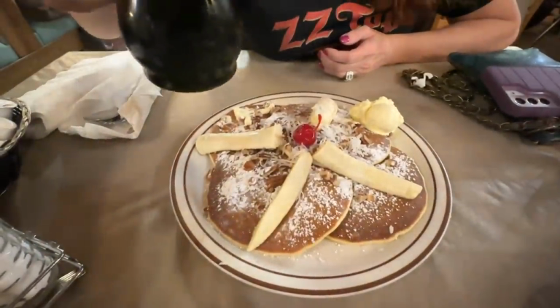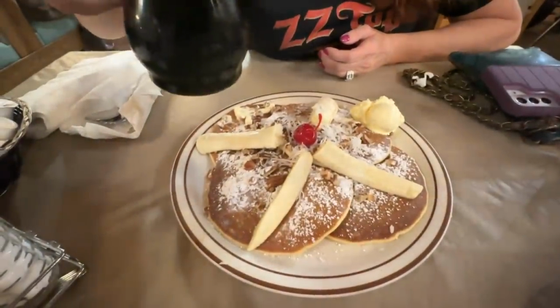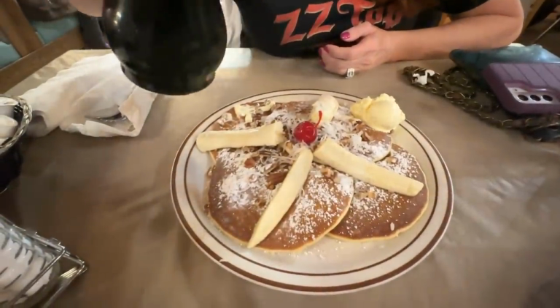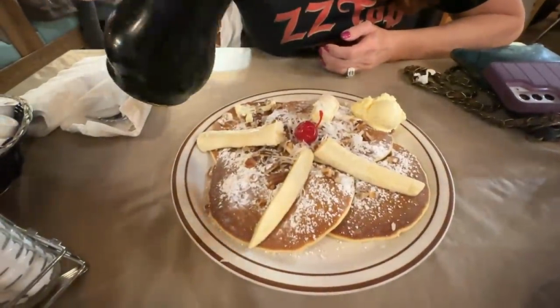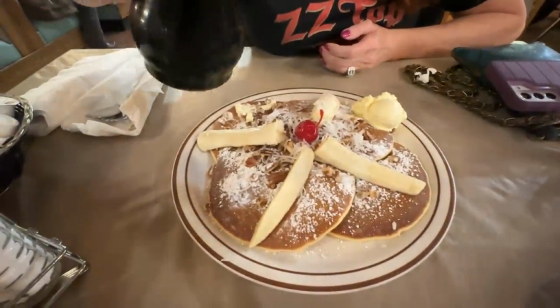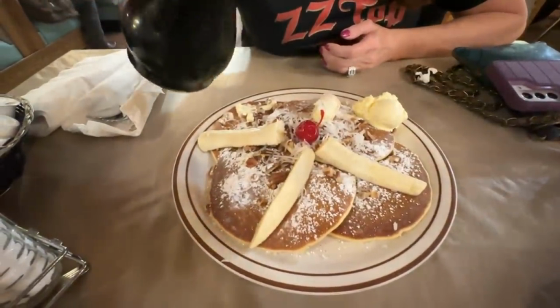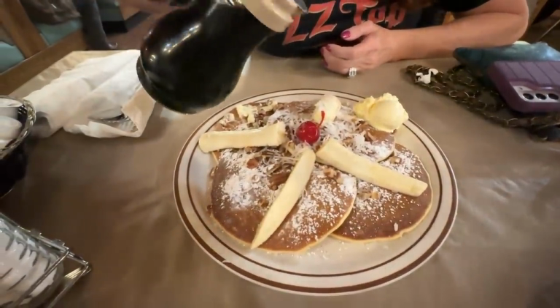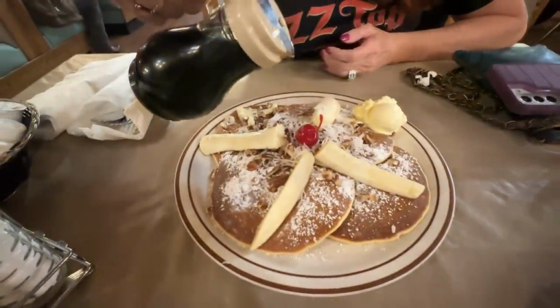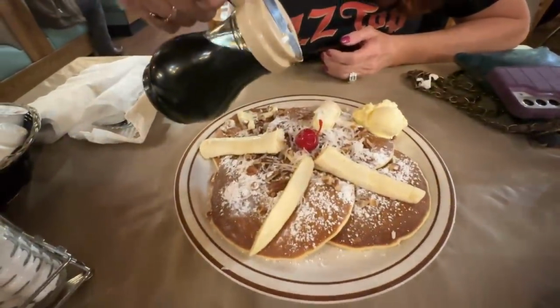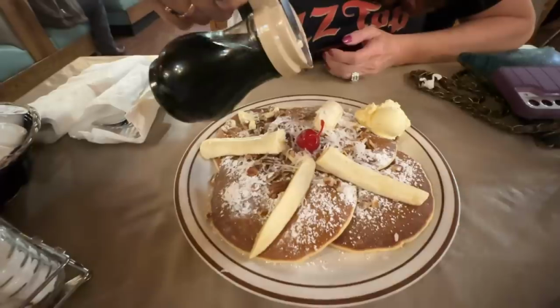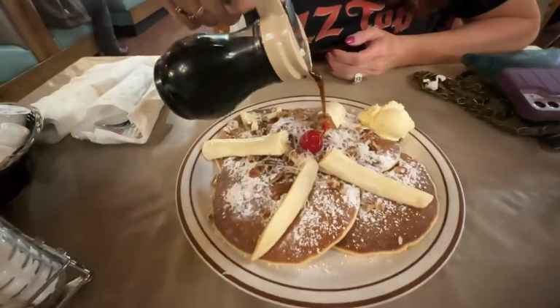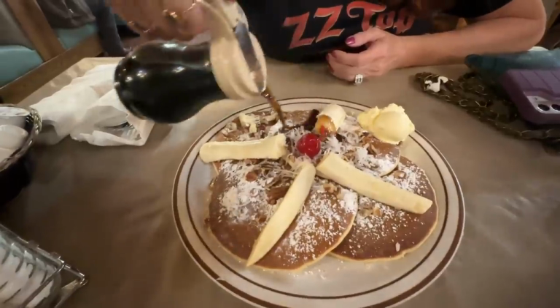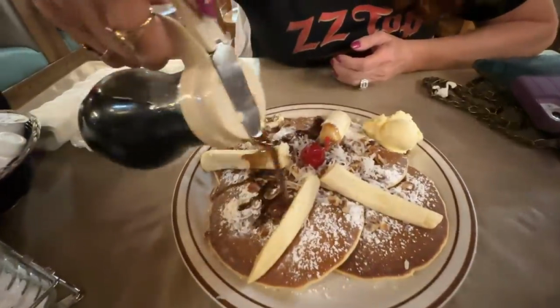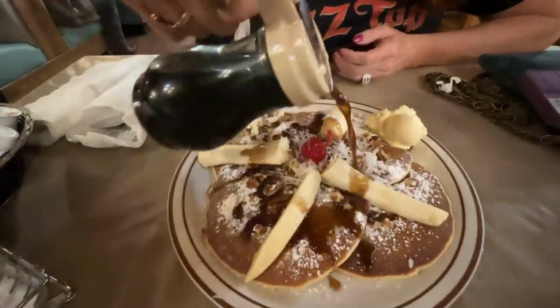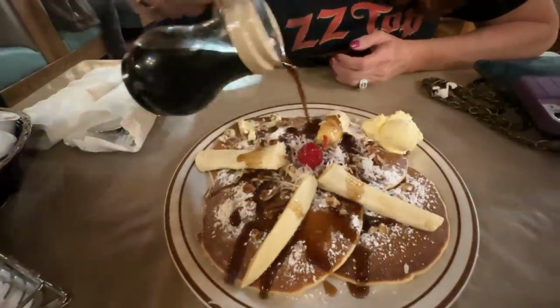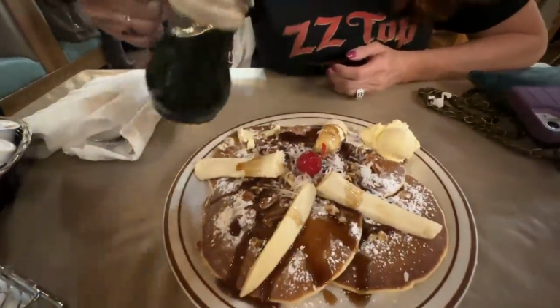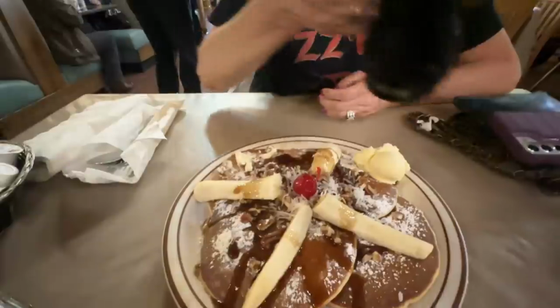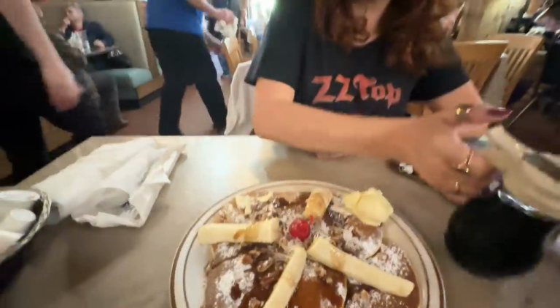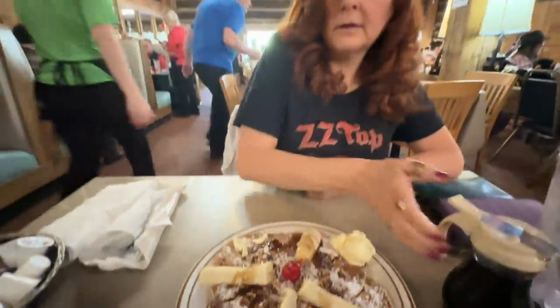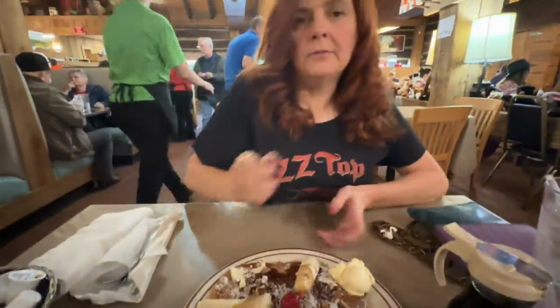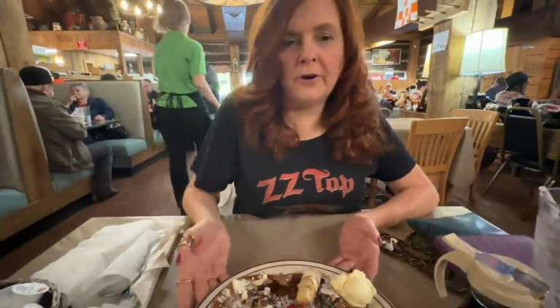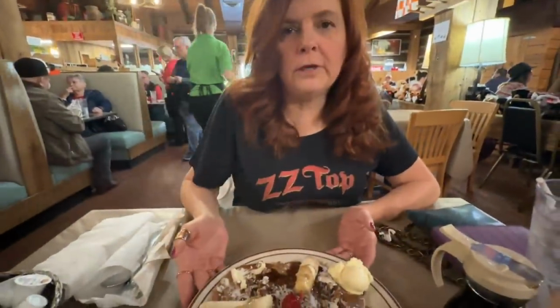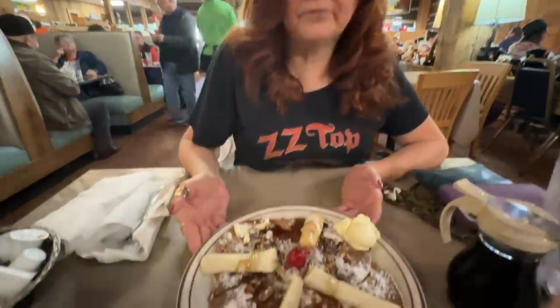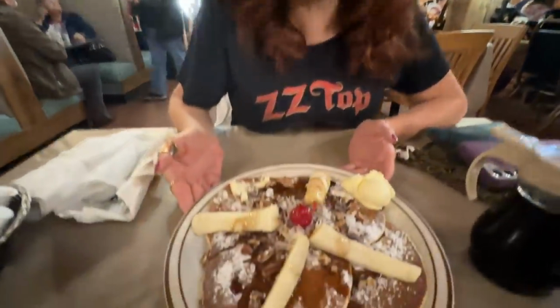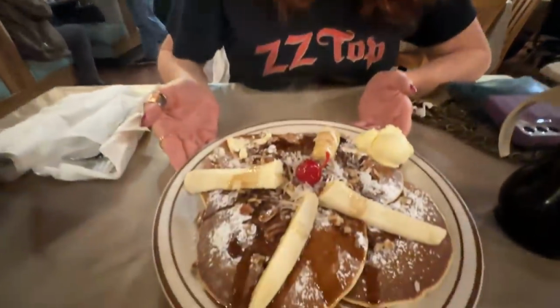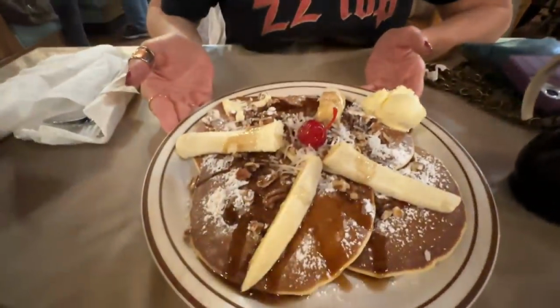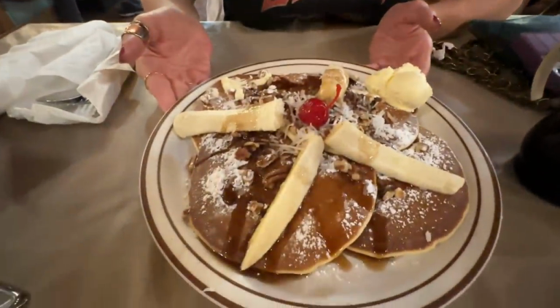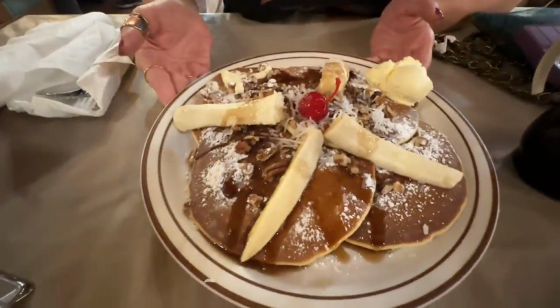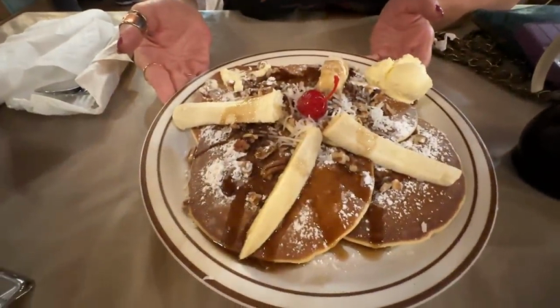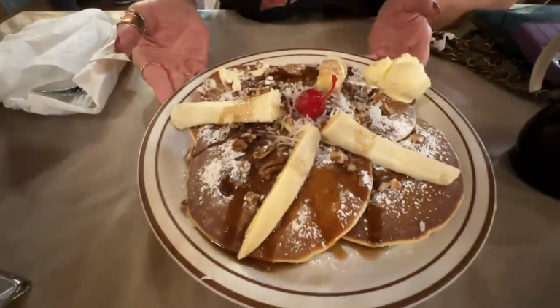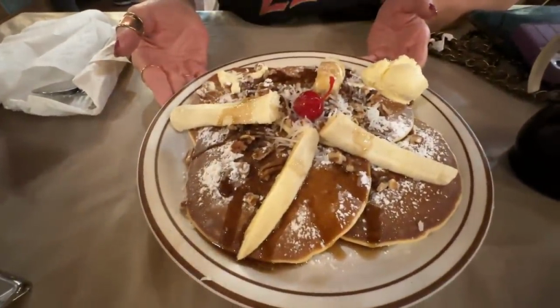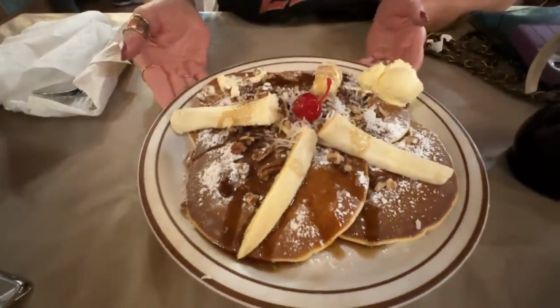Now the syrup is nice and warm, and John asked — they do make this here. I'm going to just drizzle it all there. Very pretty. It does make you feel like you could be at the islands, except we're in a log cabin.